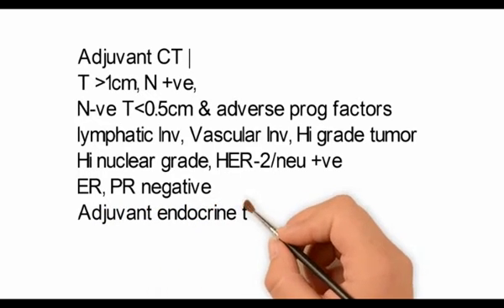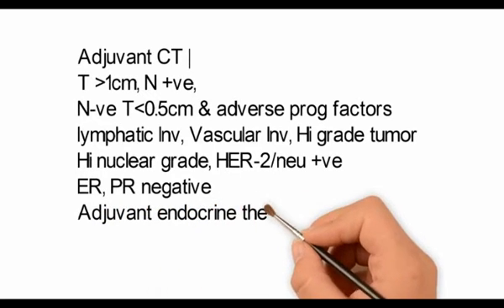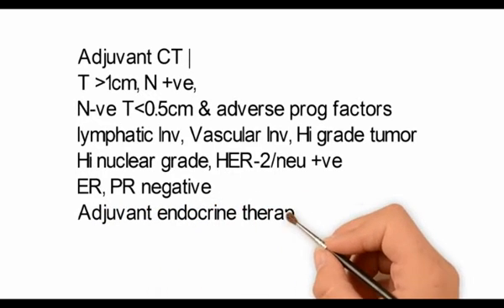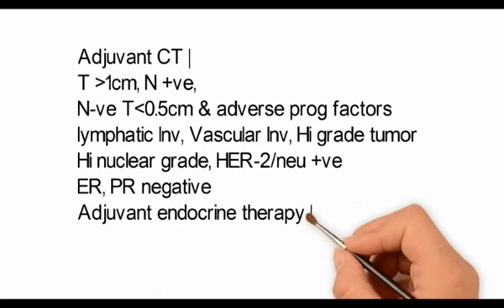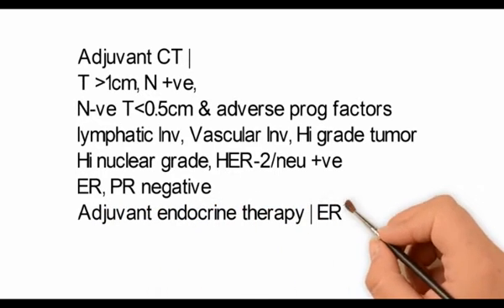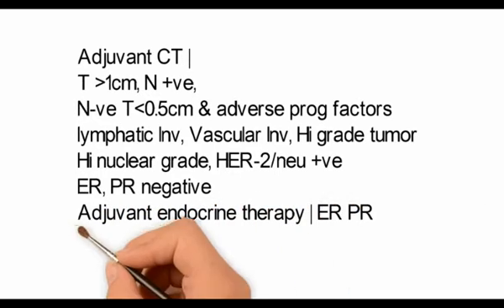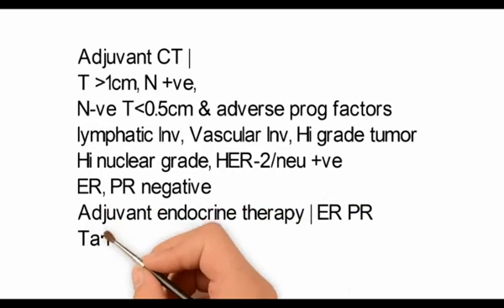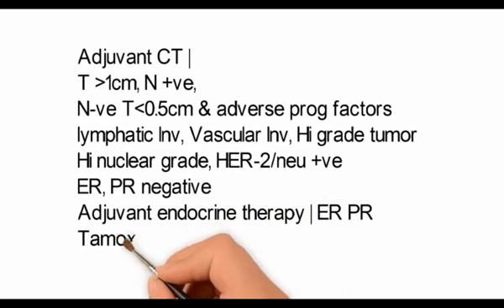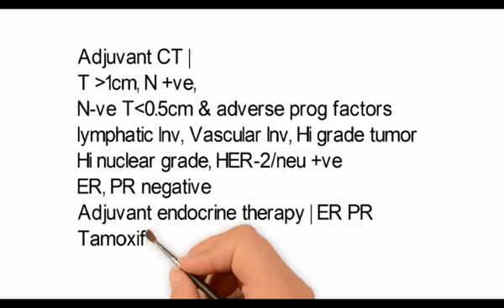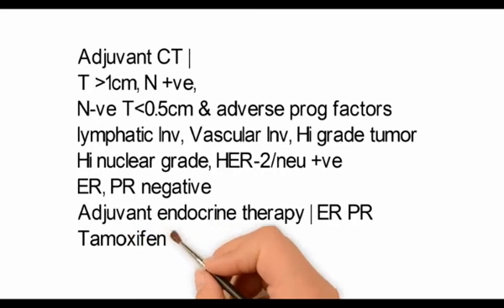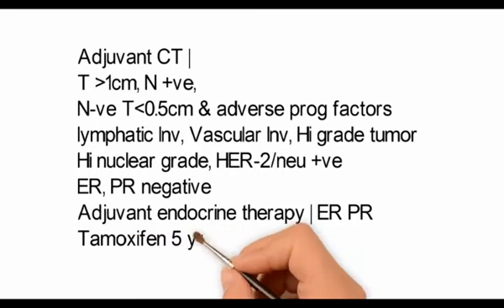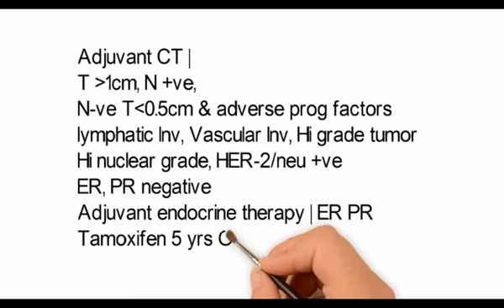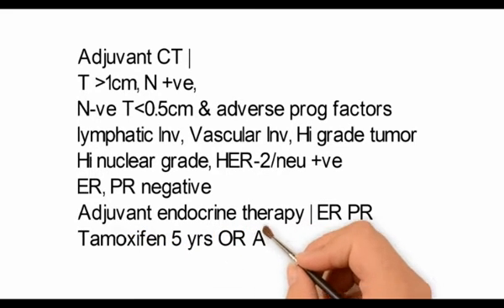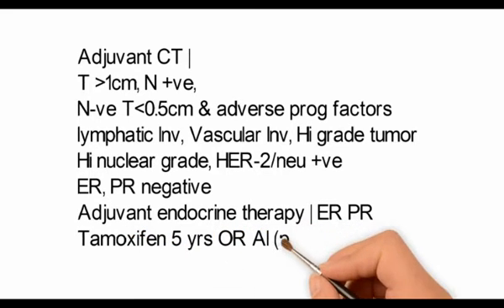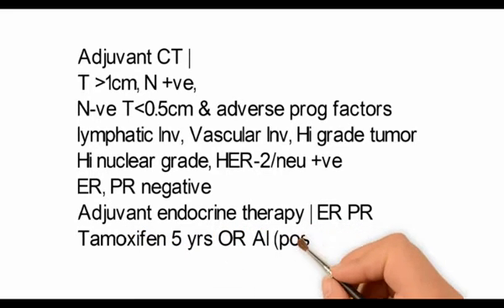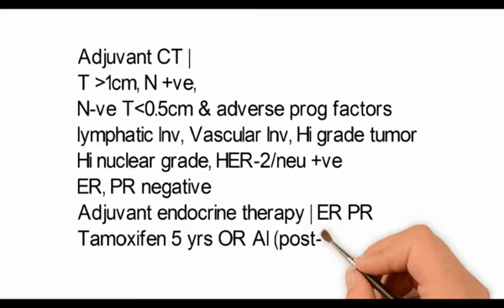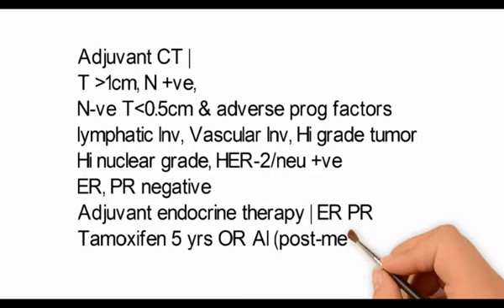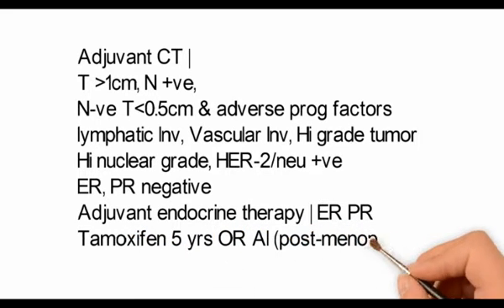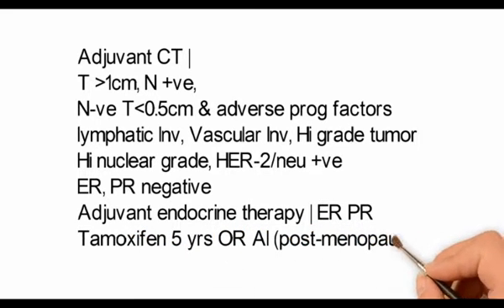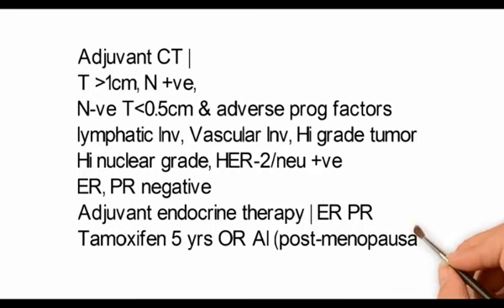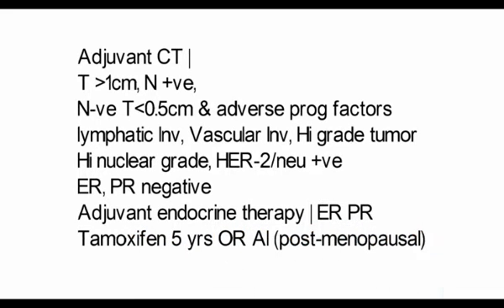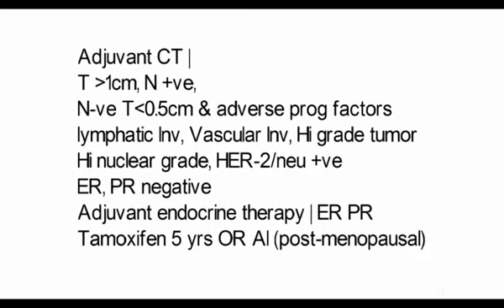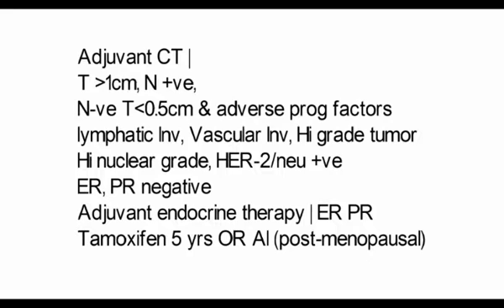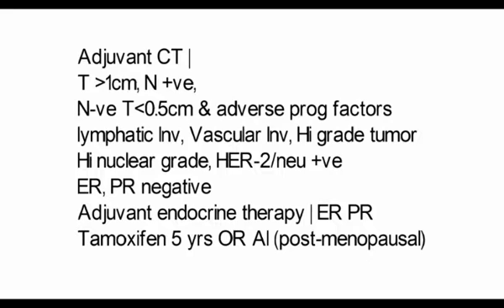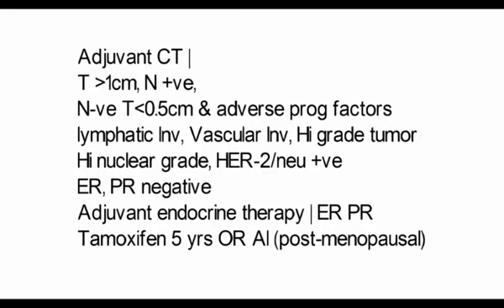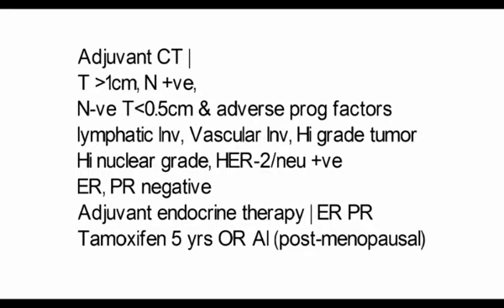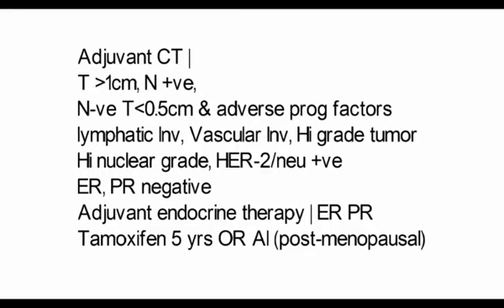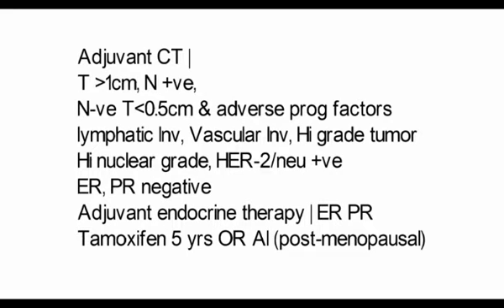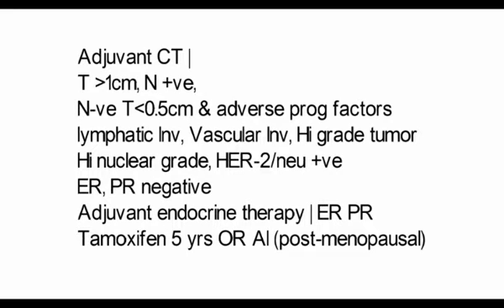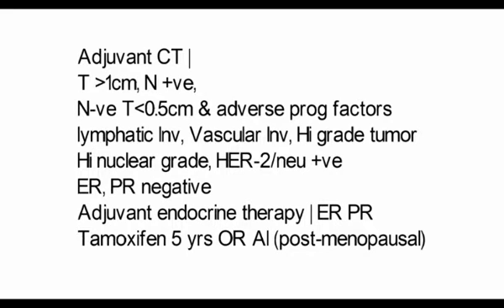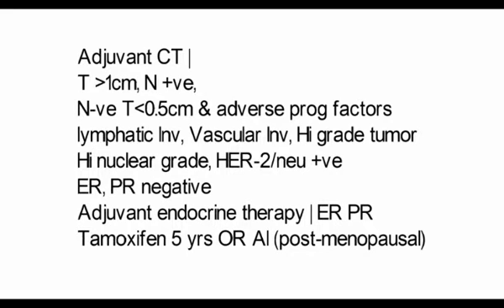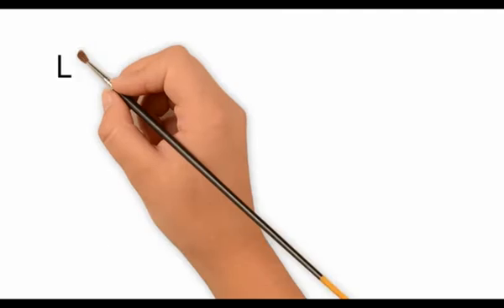Adjuvant endocrine therapy is given if the ER/PR receptors are positive — either tamoxifen for 5 years, or aromatase inhibitors in the case of postmenopausal women for 5 years.